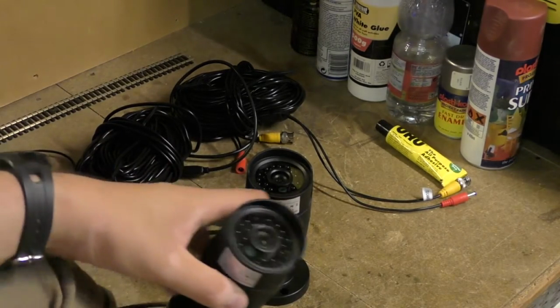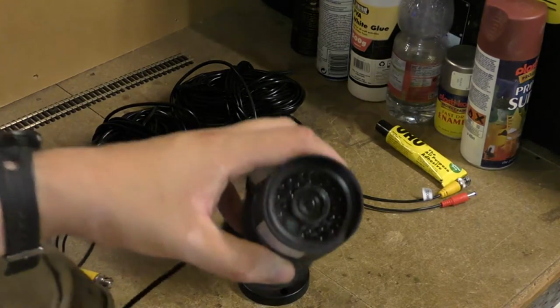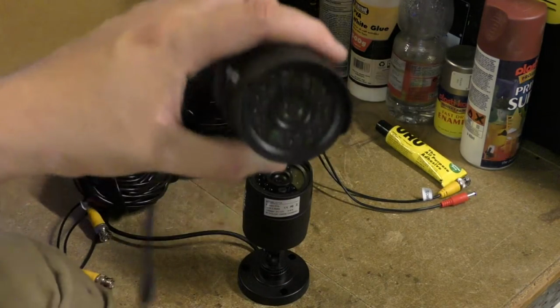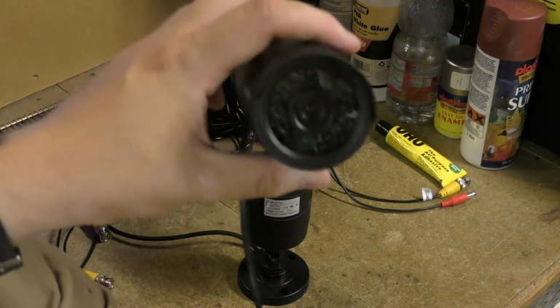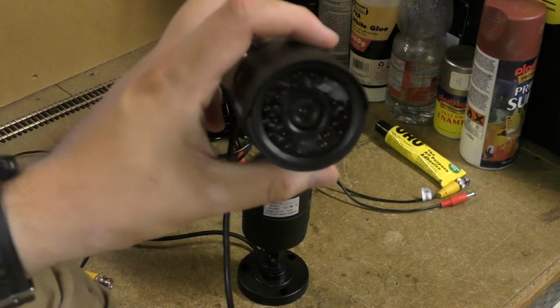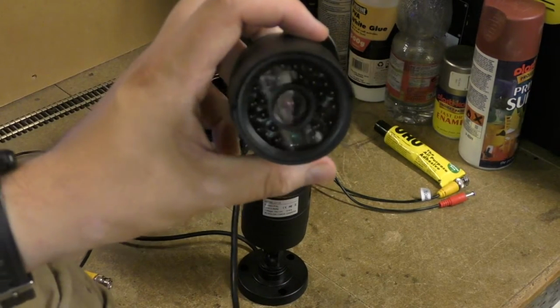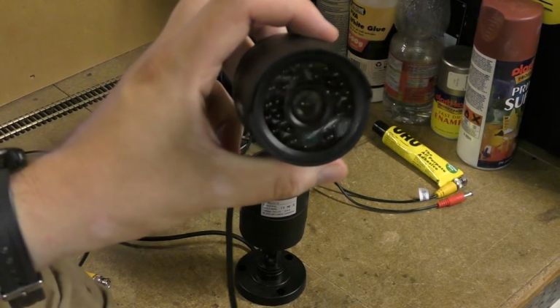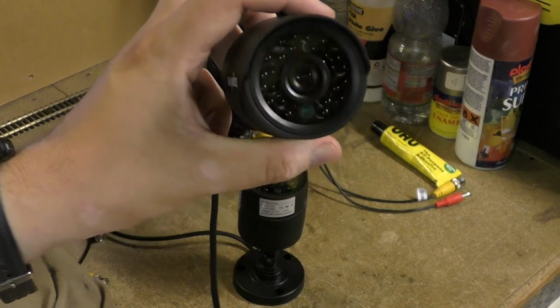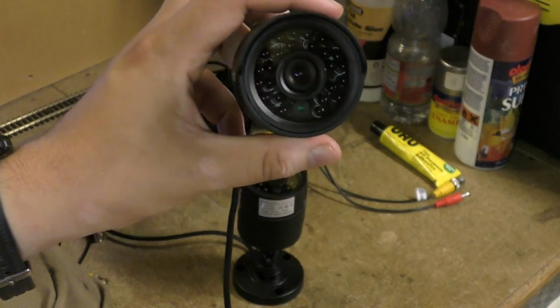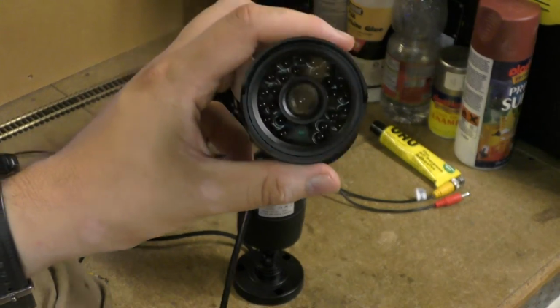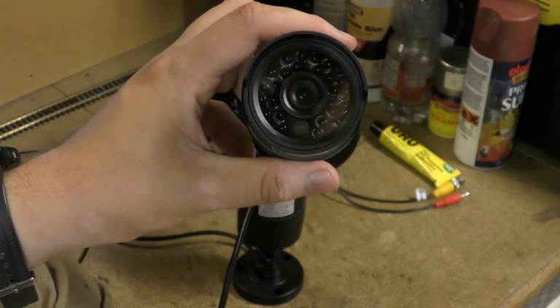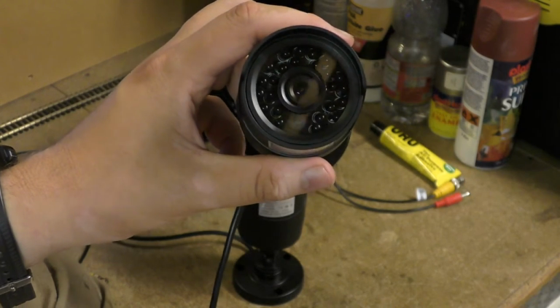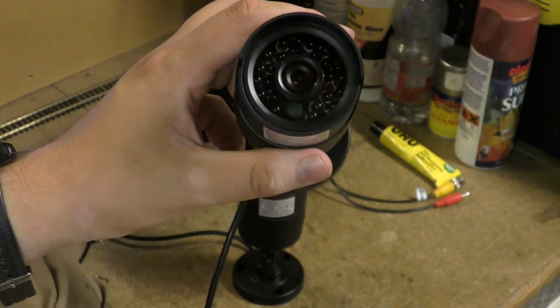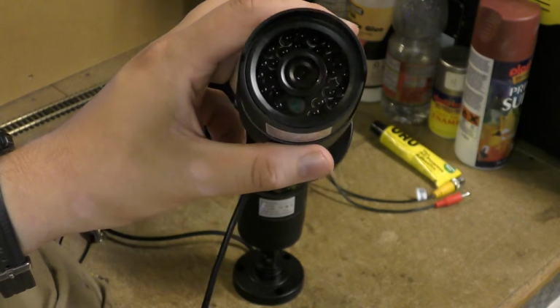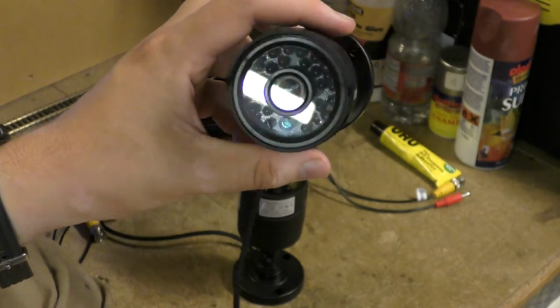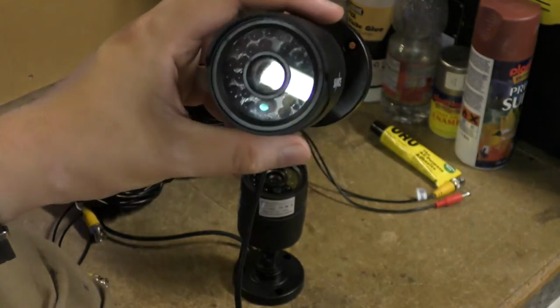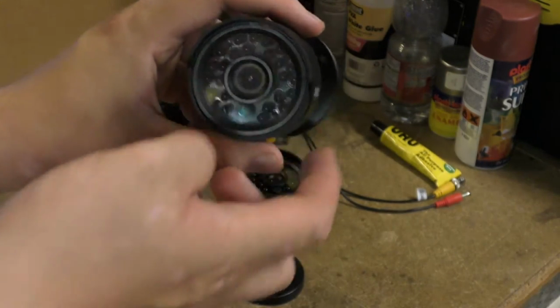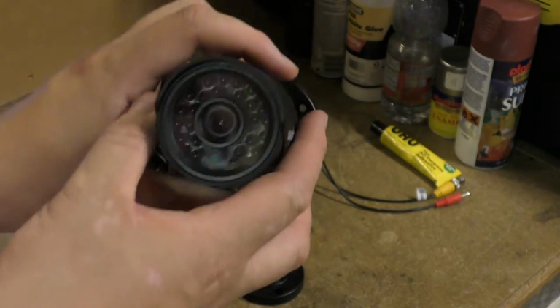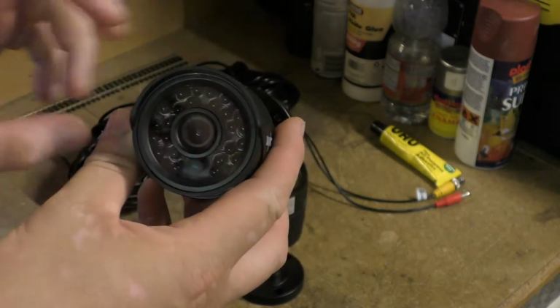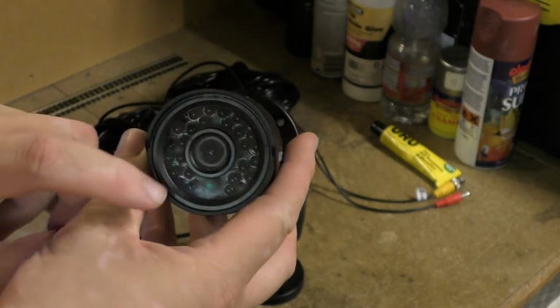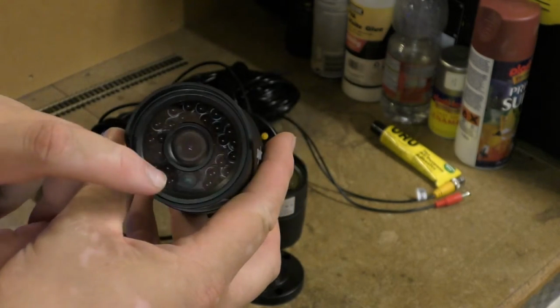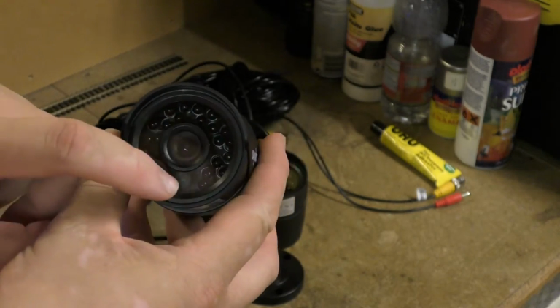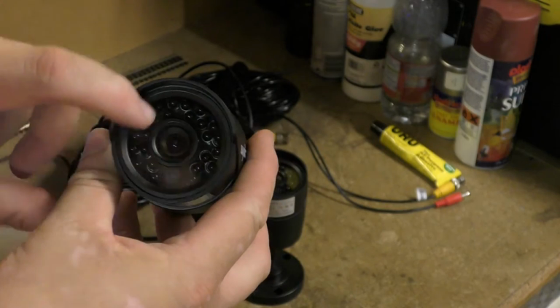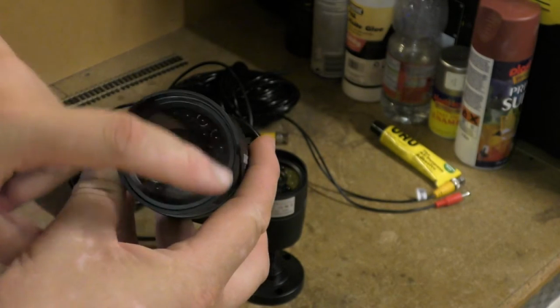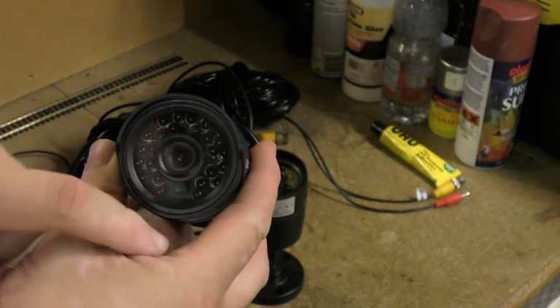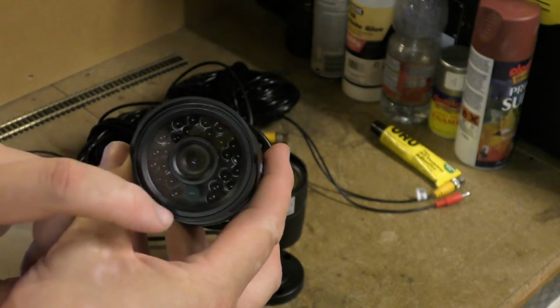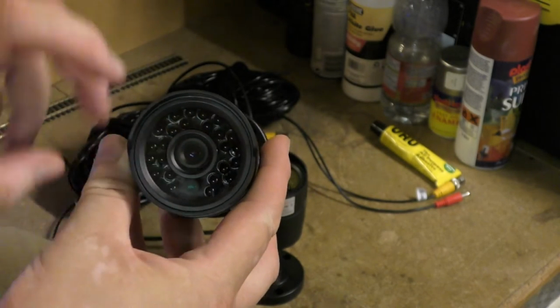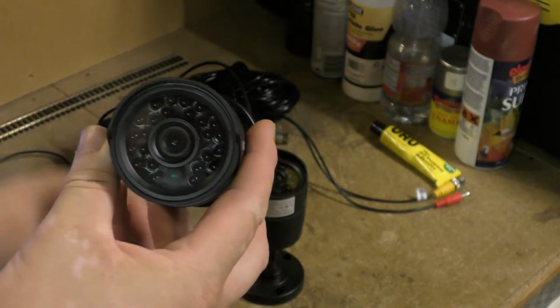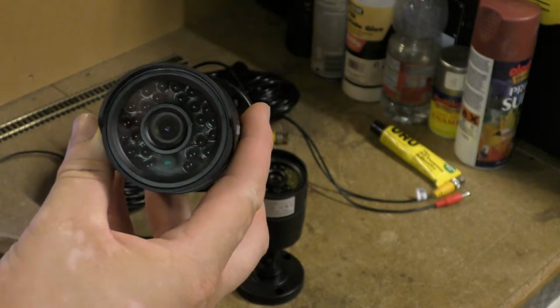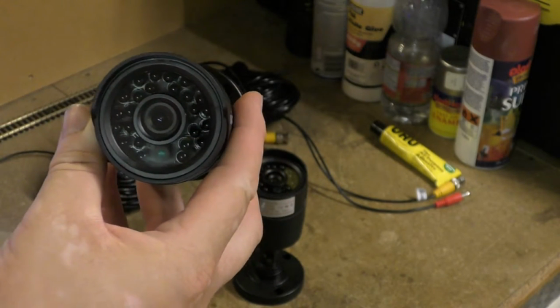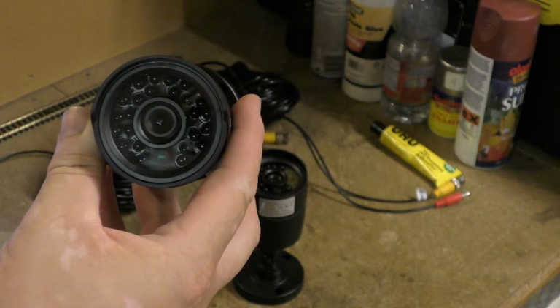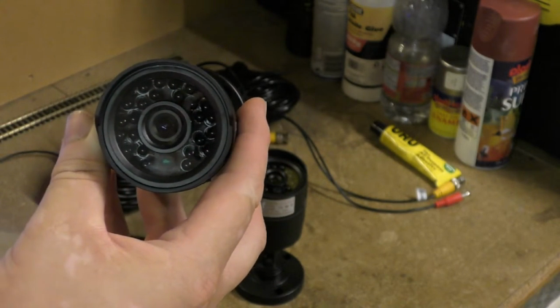Well these are what I bought — a pair of additional CCTV bullet cameras. These have infrared LEDs around the edge so I can run them in night mode as well as day mode.